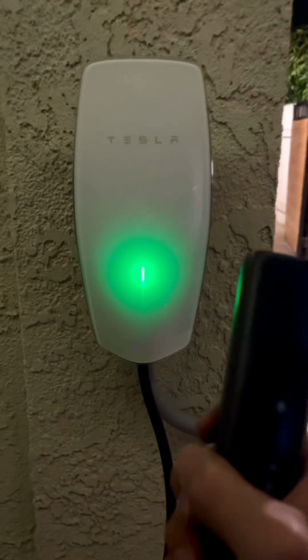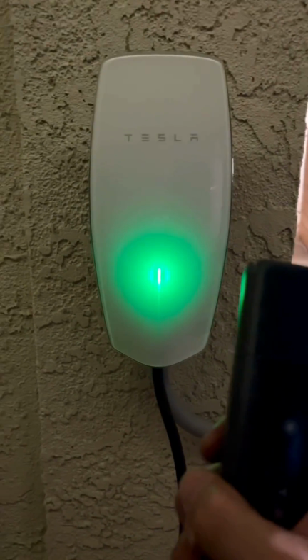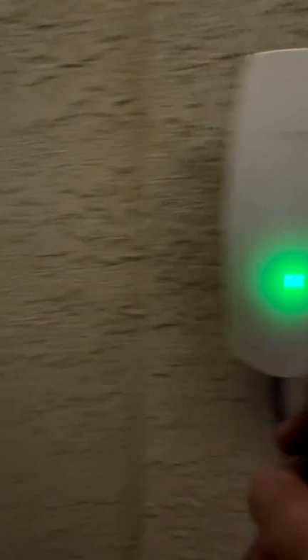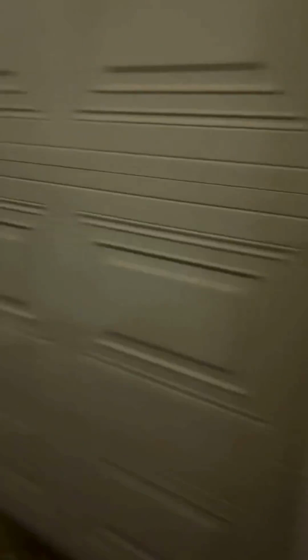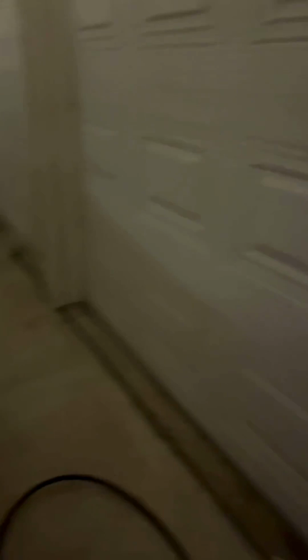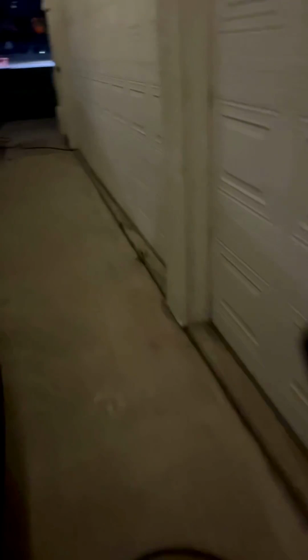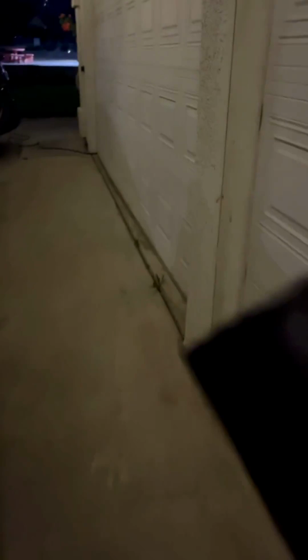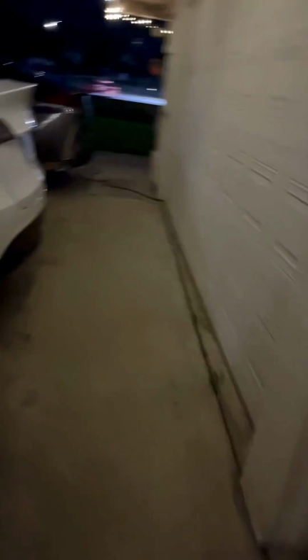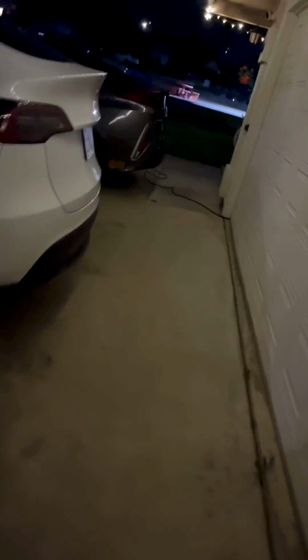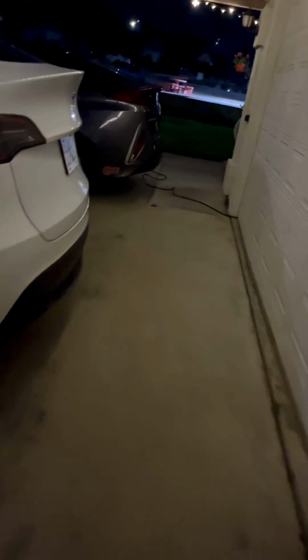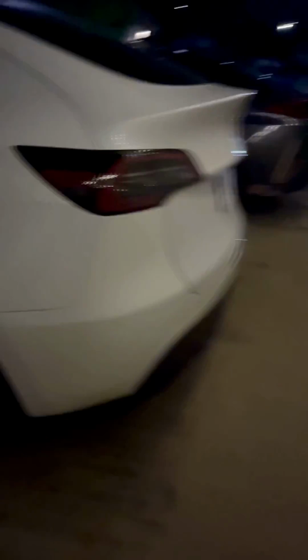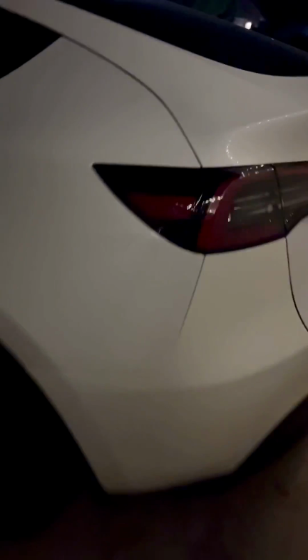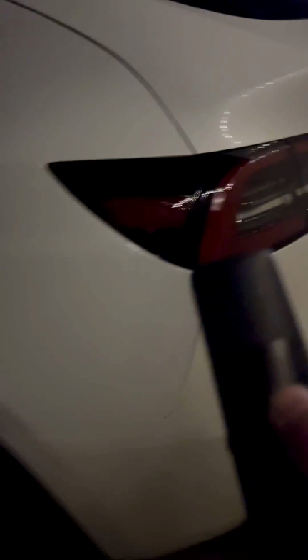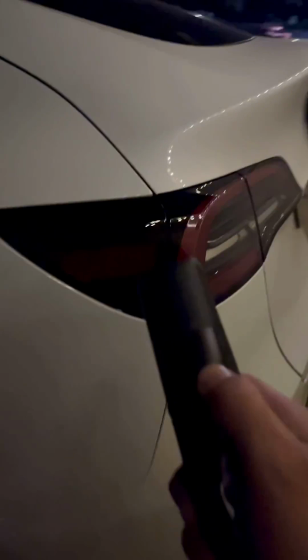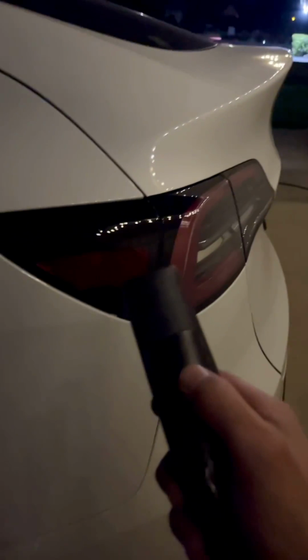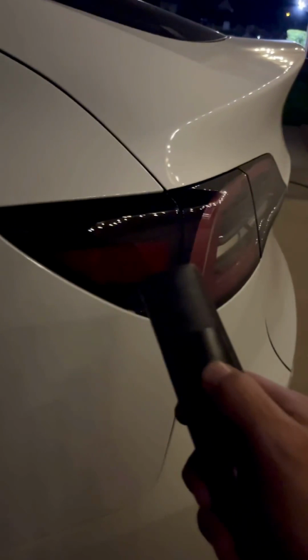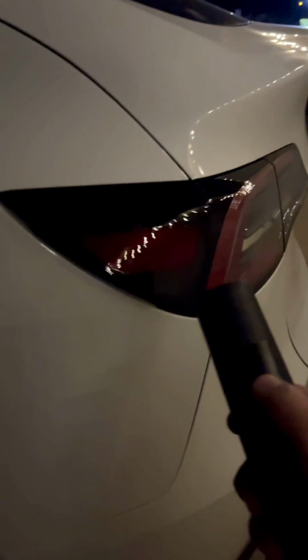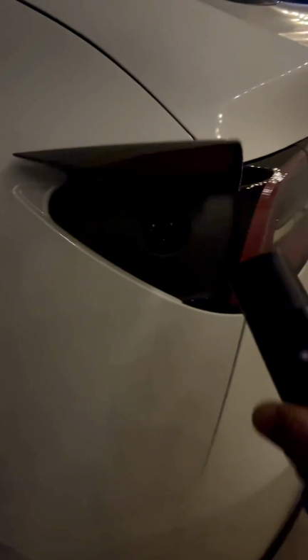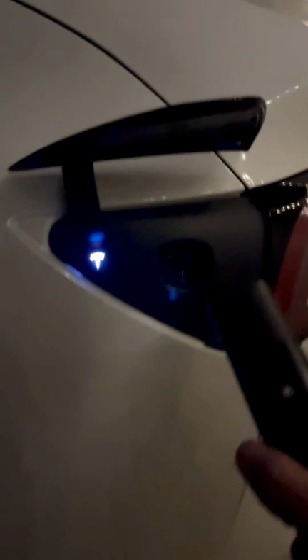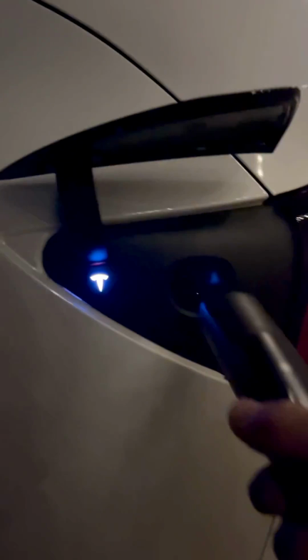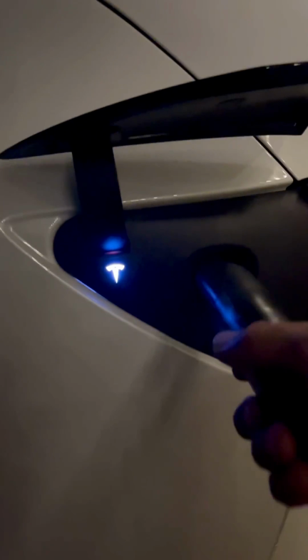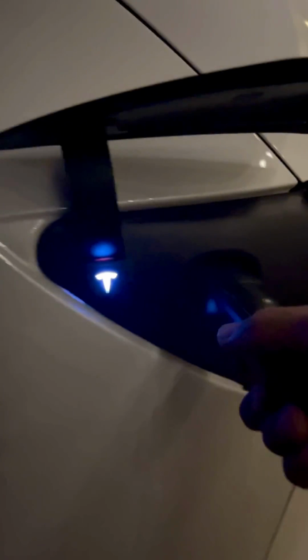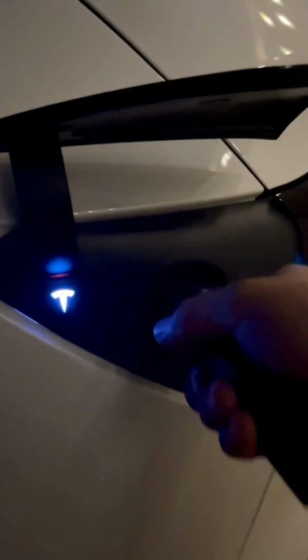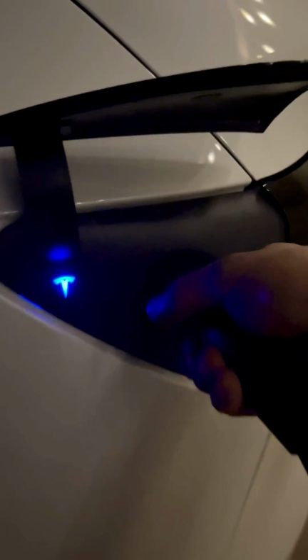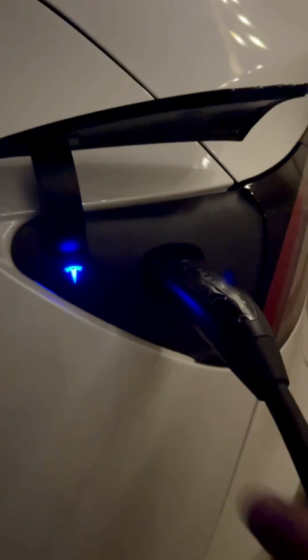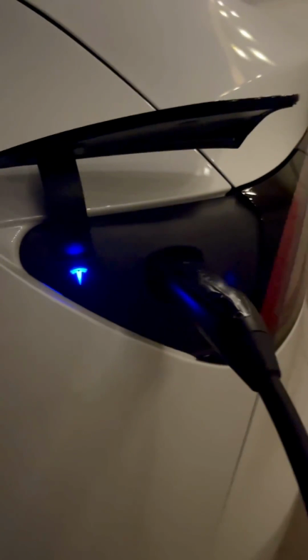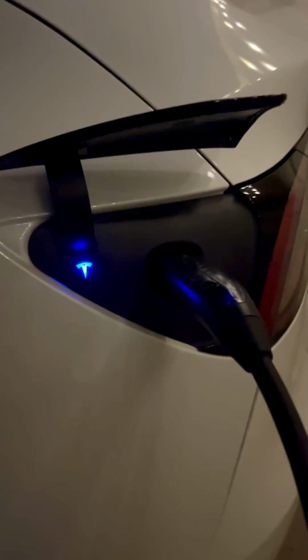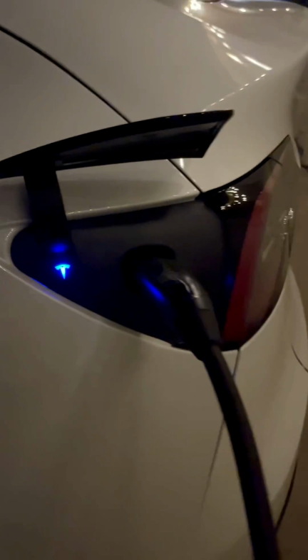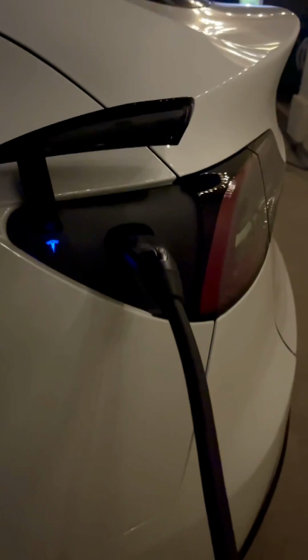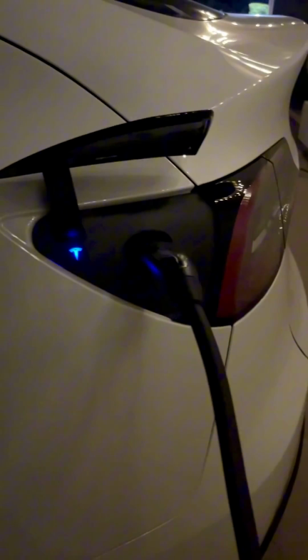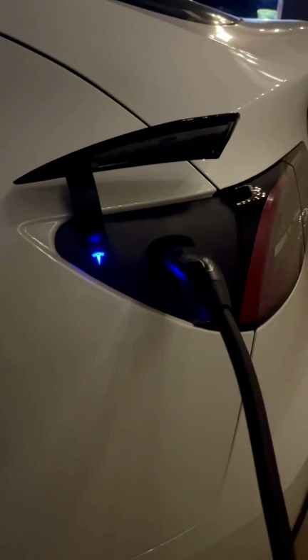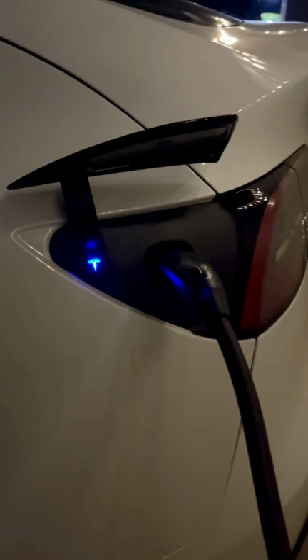All right, I'm going to try this charger for the first time — let's see how it looks. Sheesh, let's go!